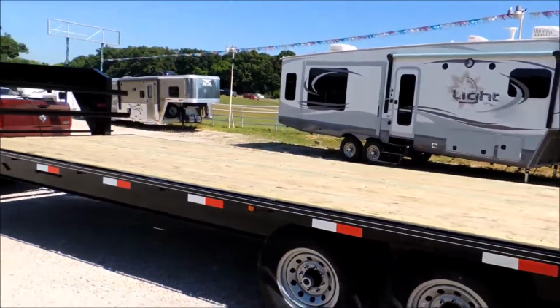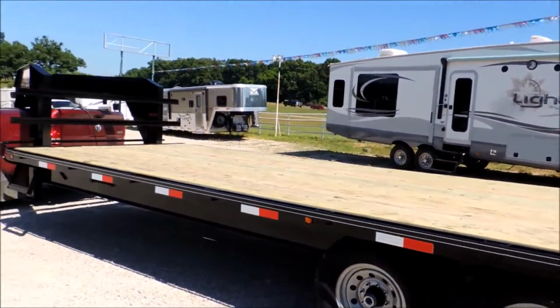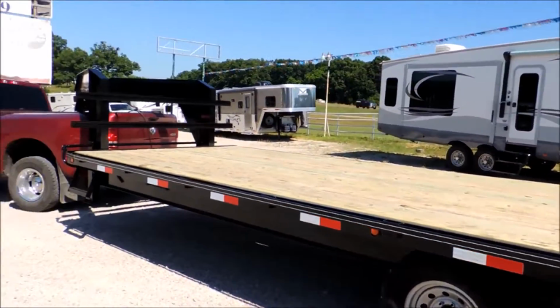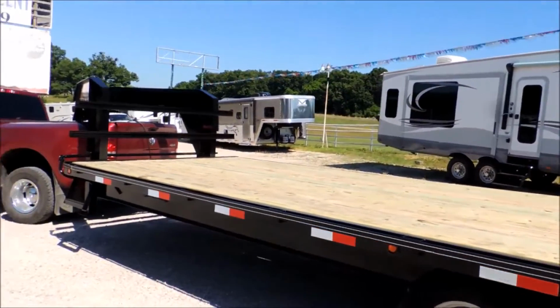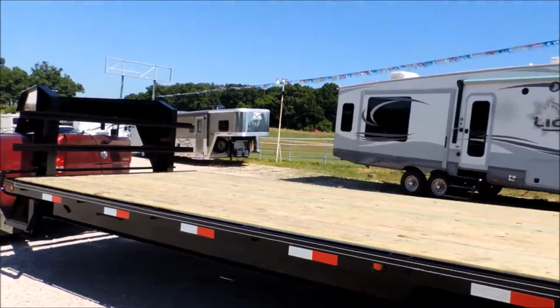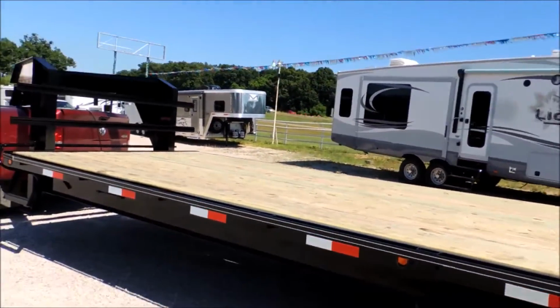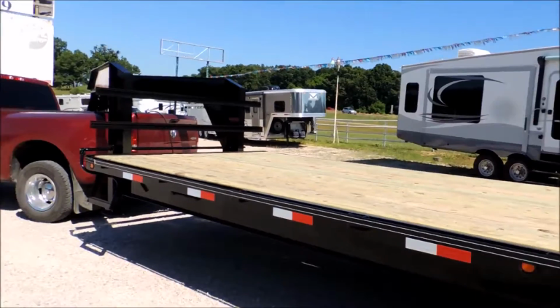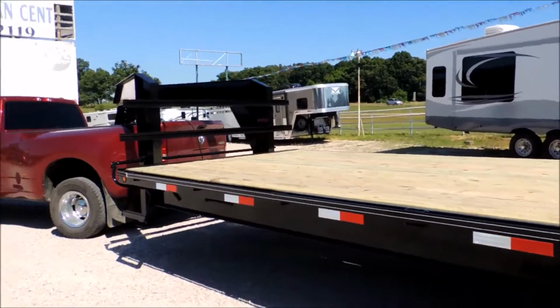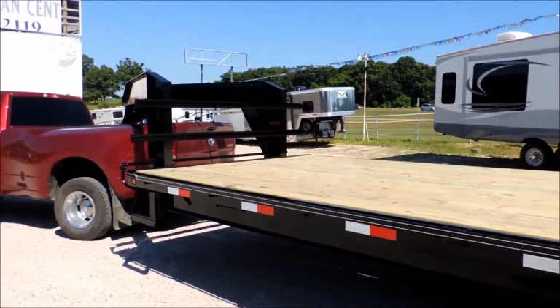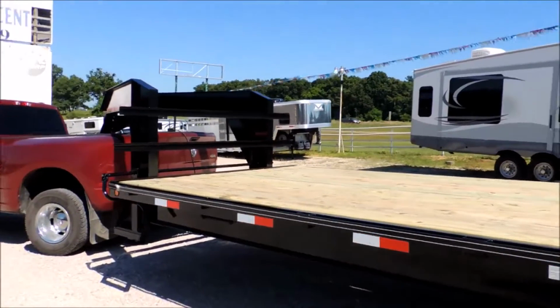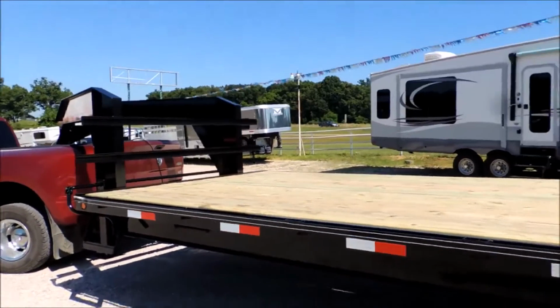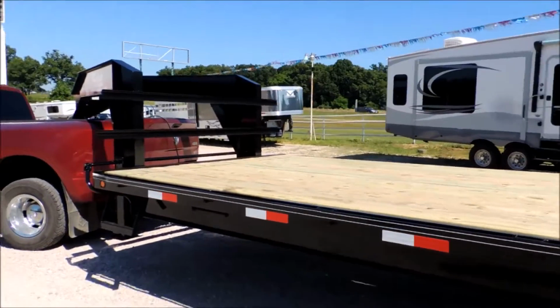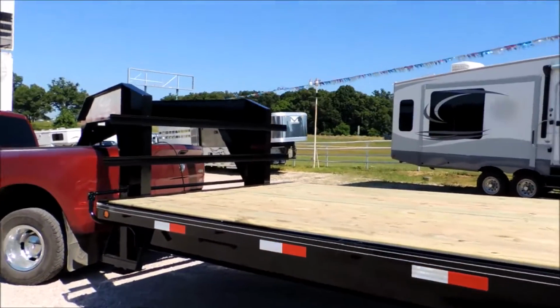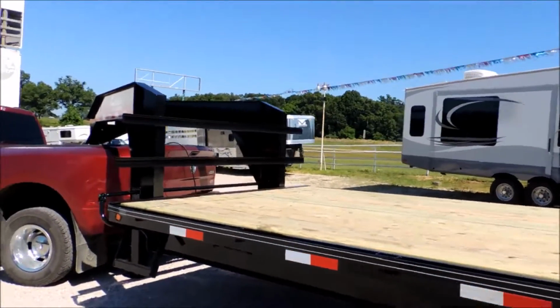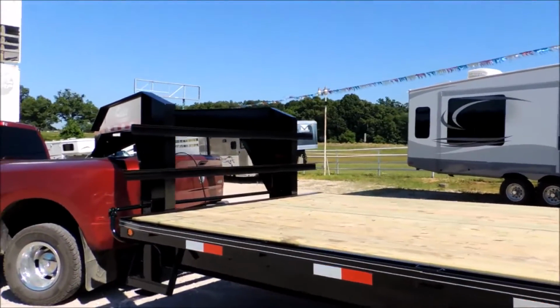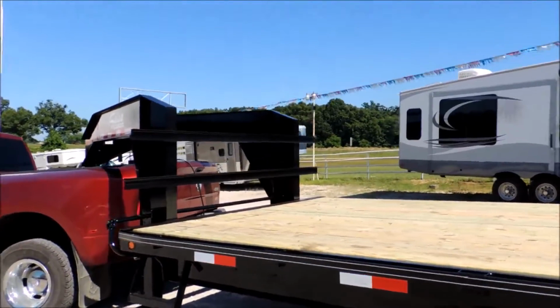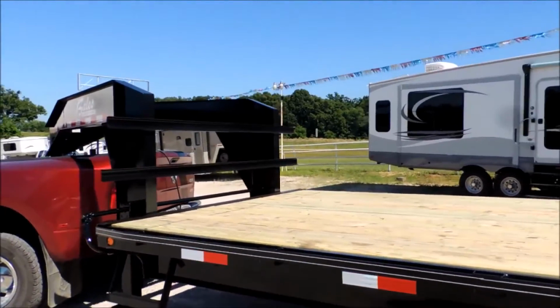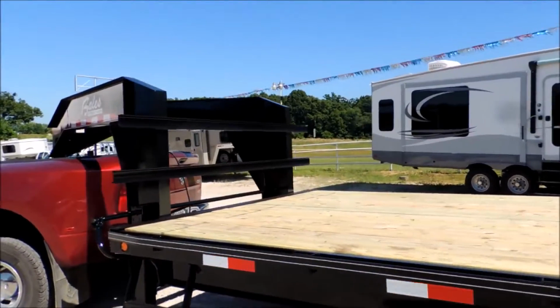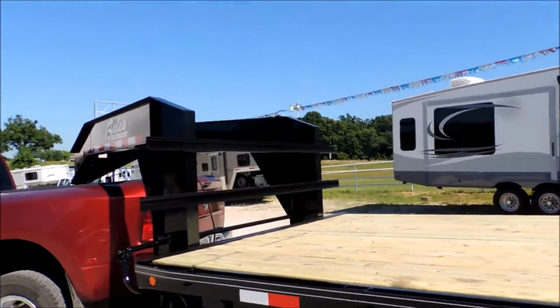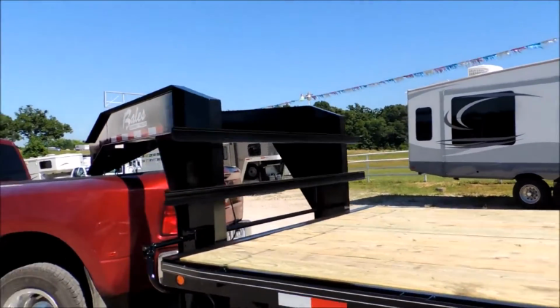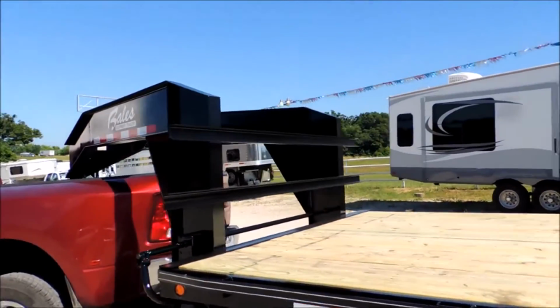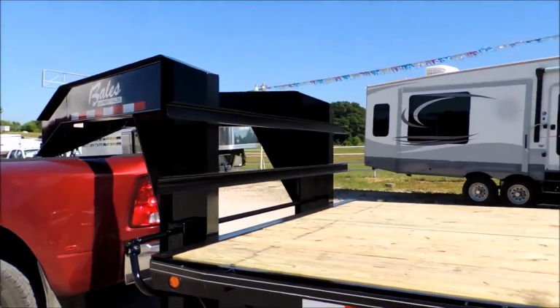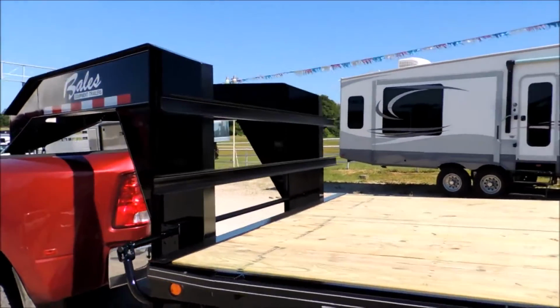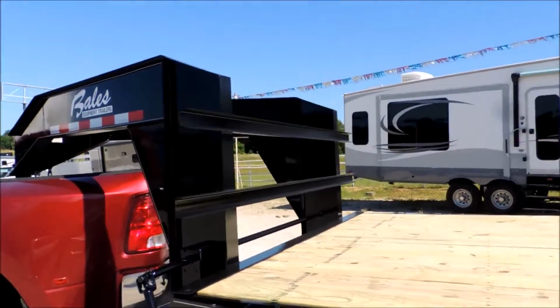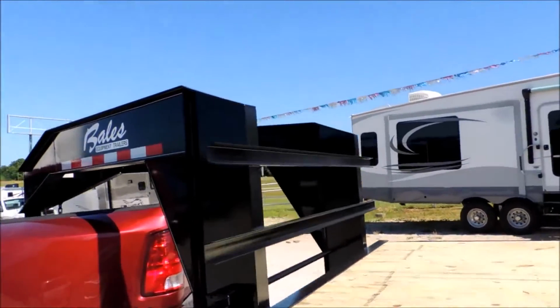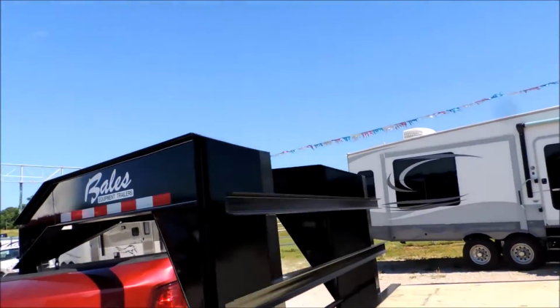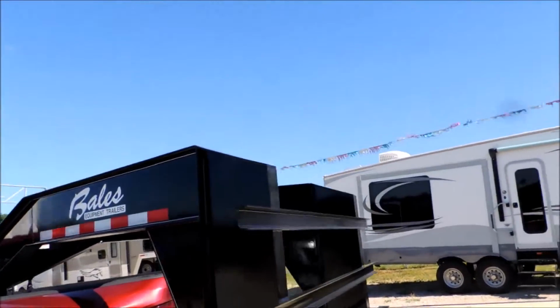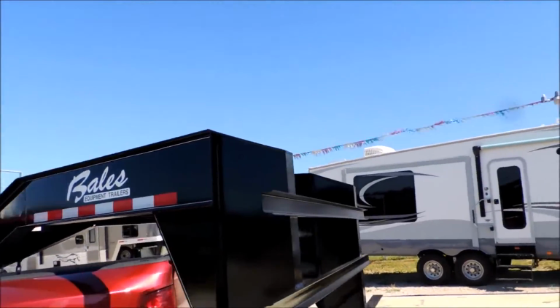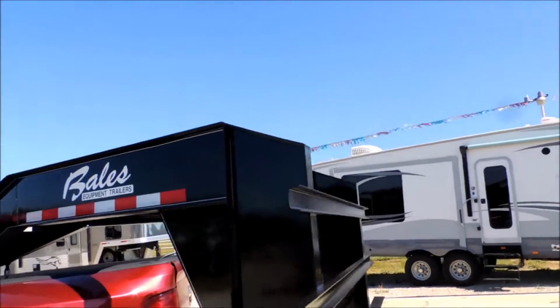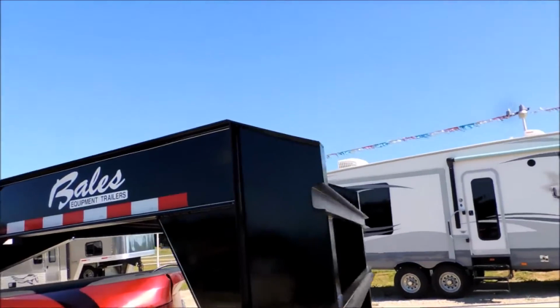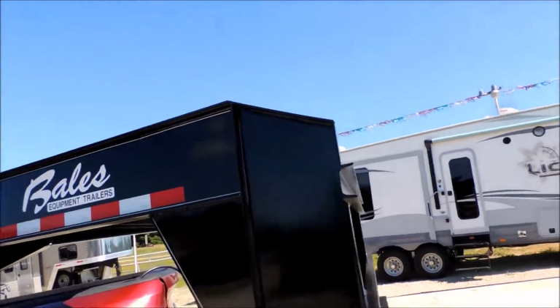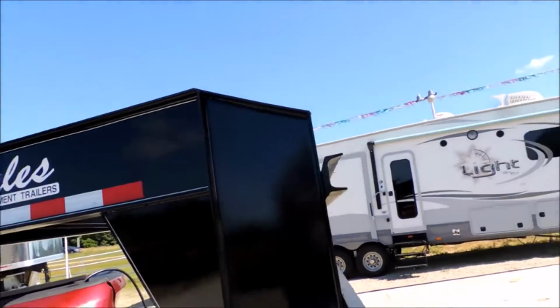This is a 12-inch I-beam, 14-pound beam trailer with two 7,000-pound axles and brakes on all axles. Set up like this, it's great.